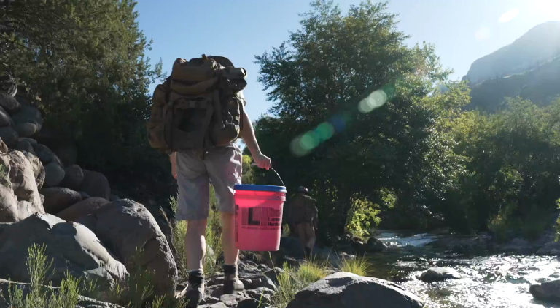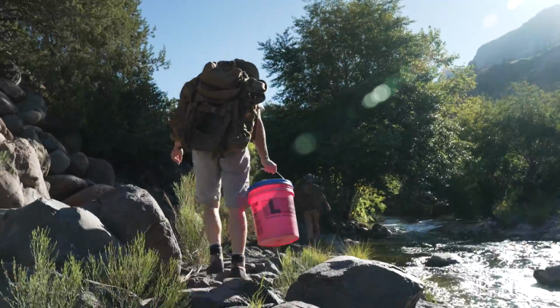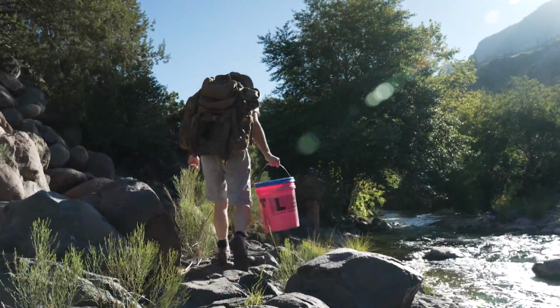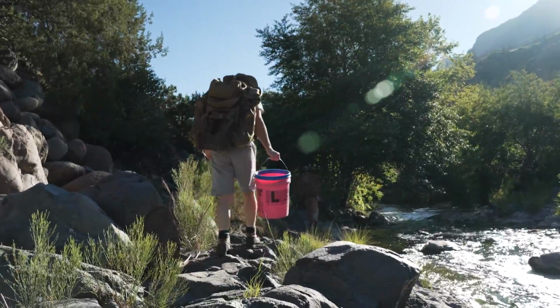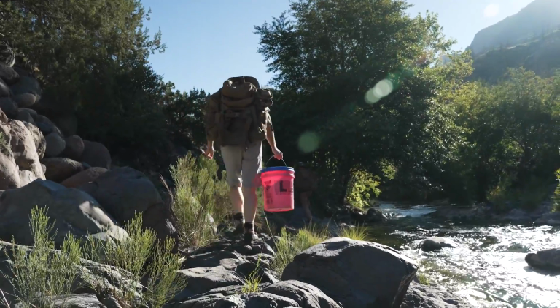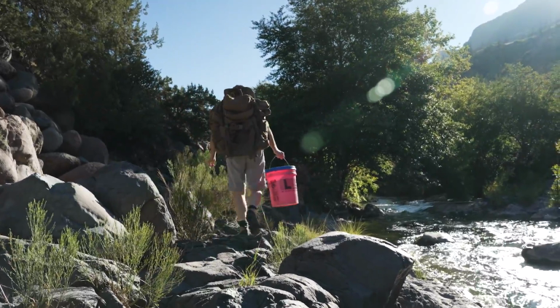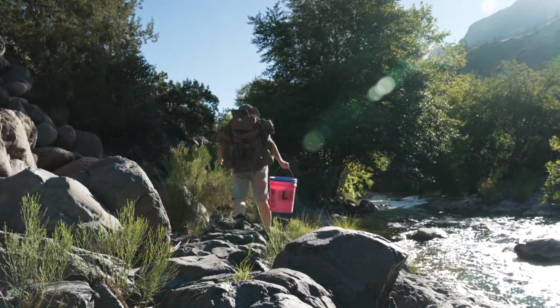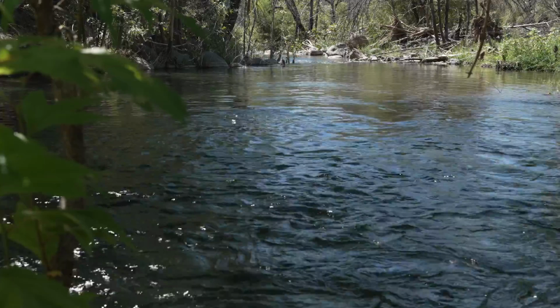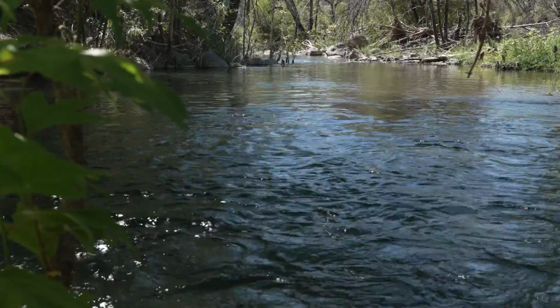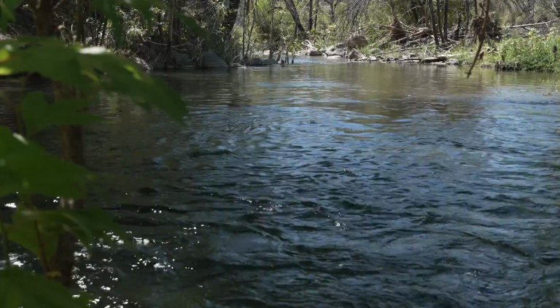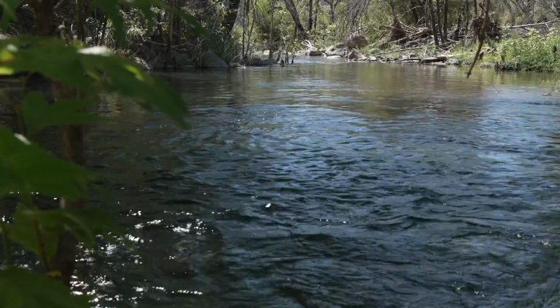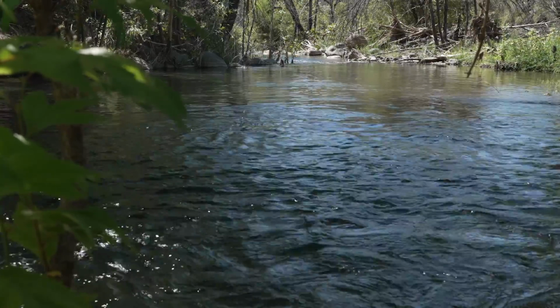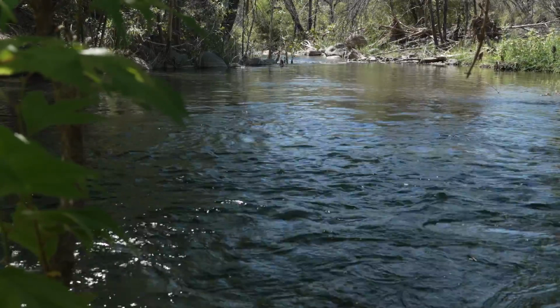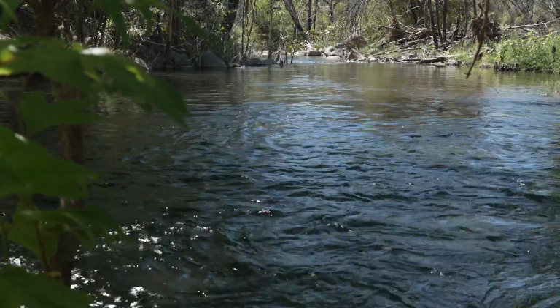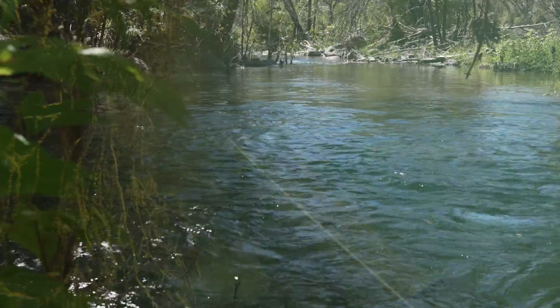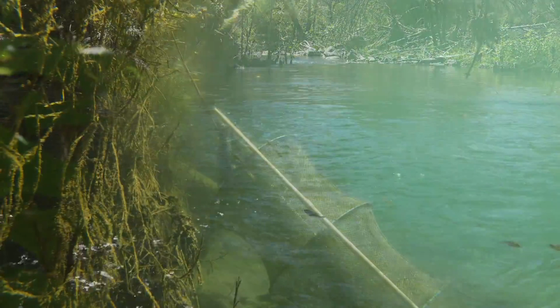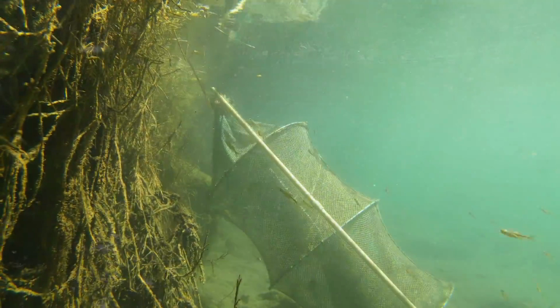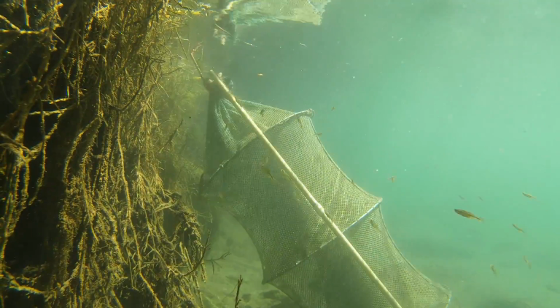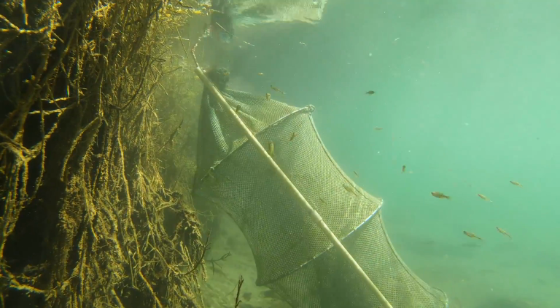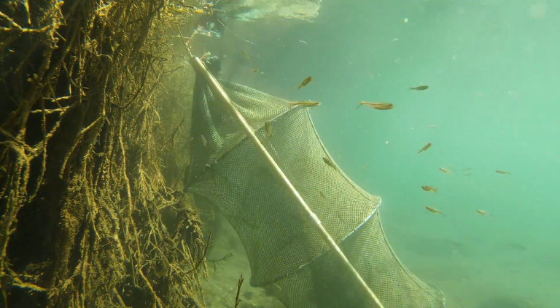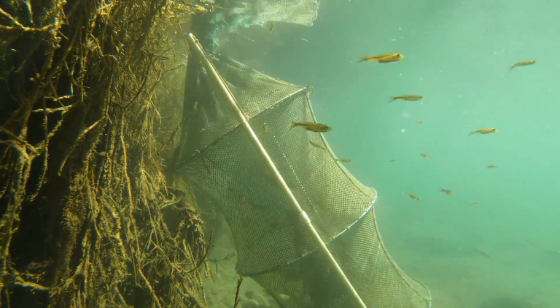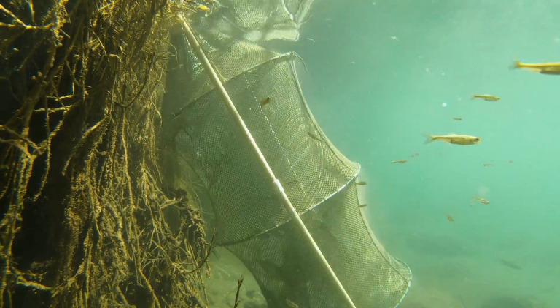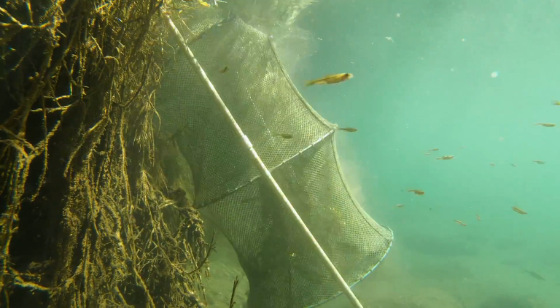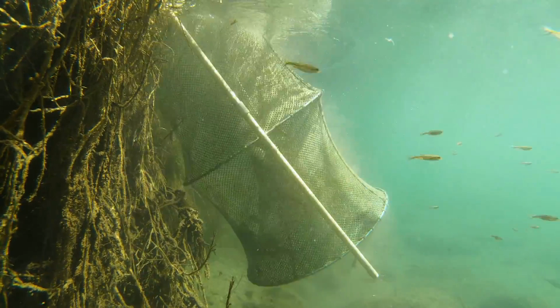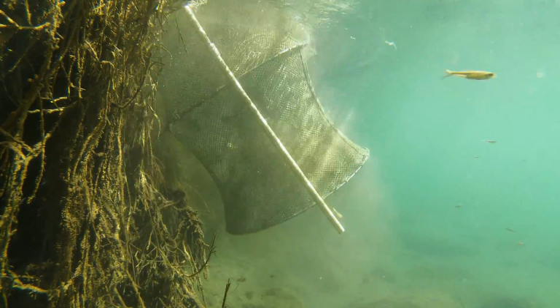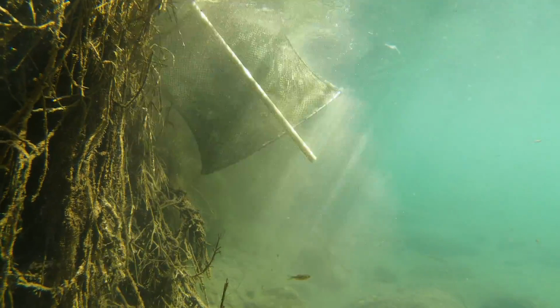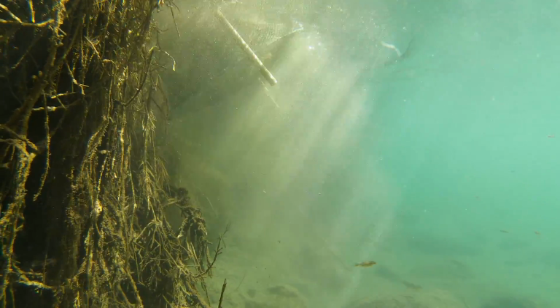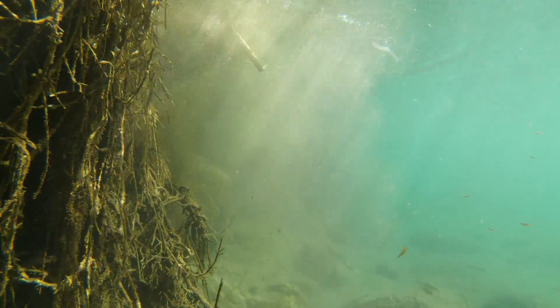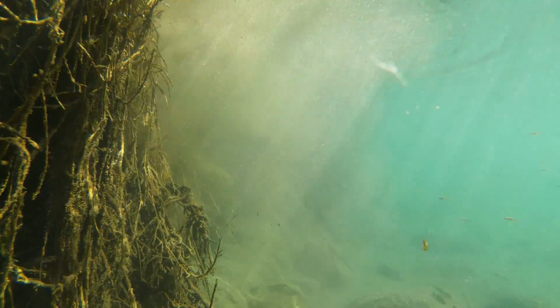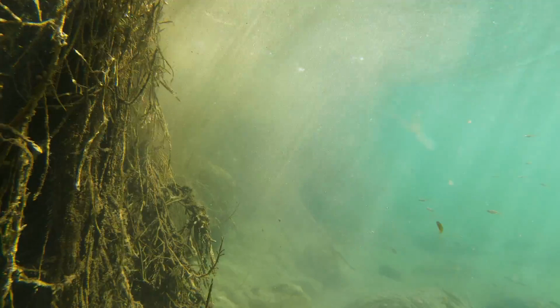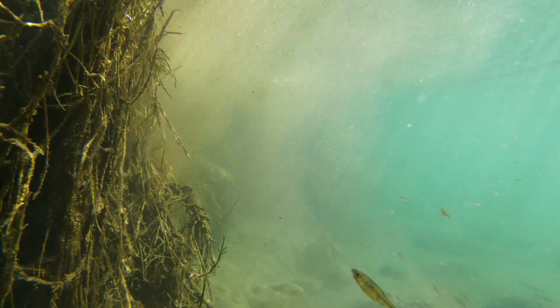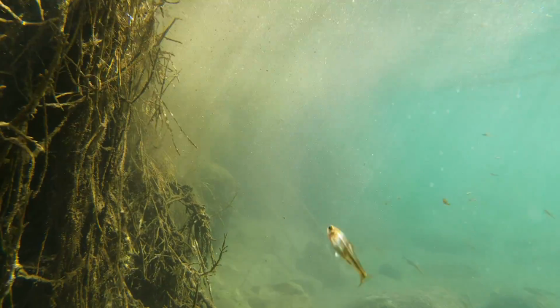We're here in Fossil Creek in the catch-and-release section for Chub — round-tailed Chub — setting some hoop nets to monitor our native fish population and see how they're doing out here.